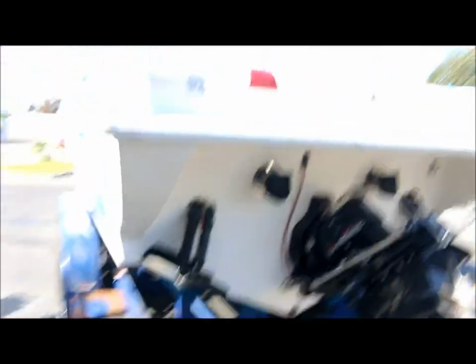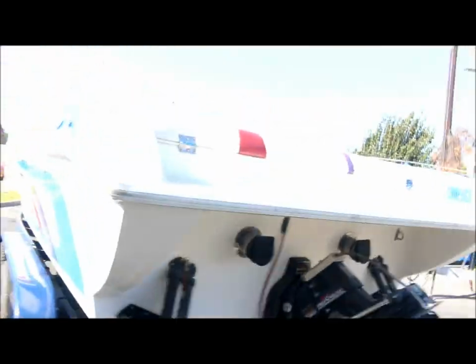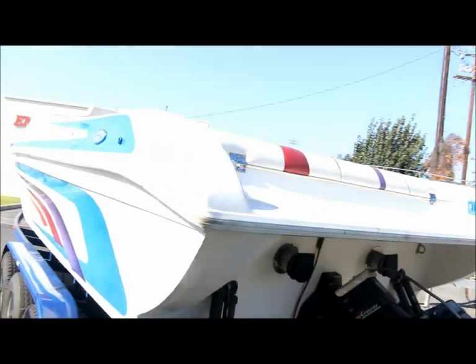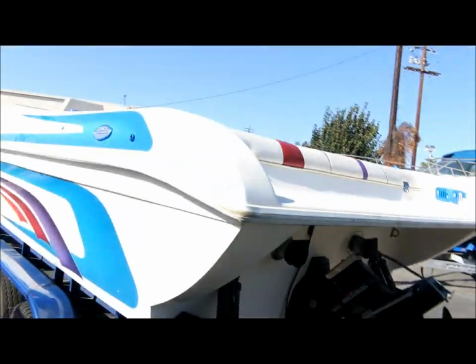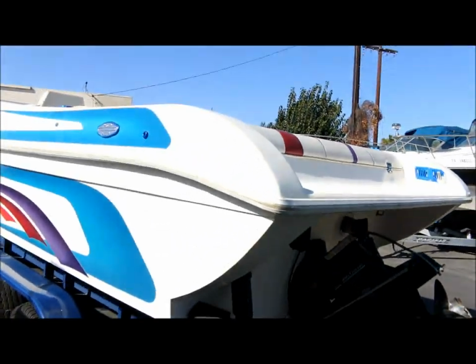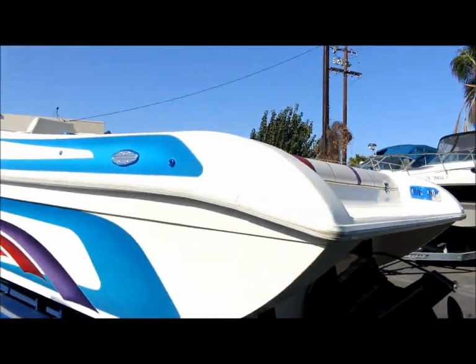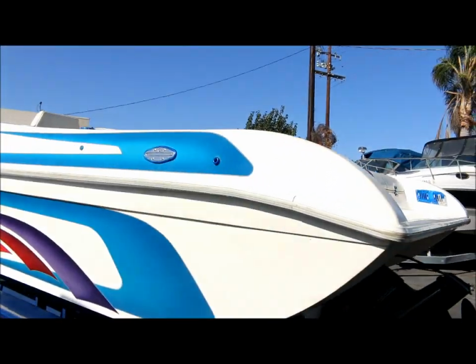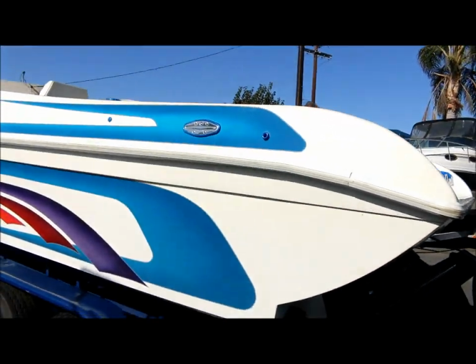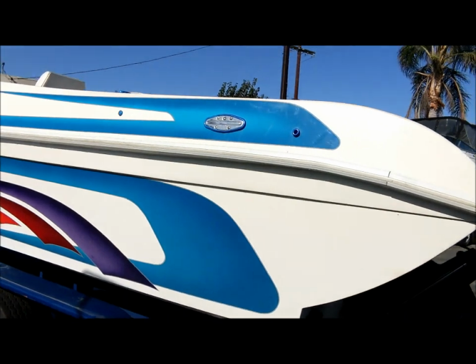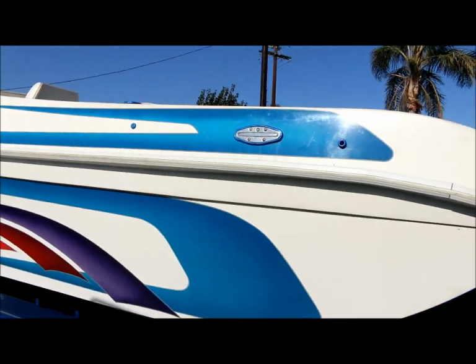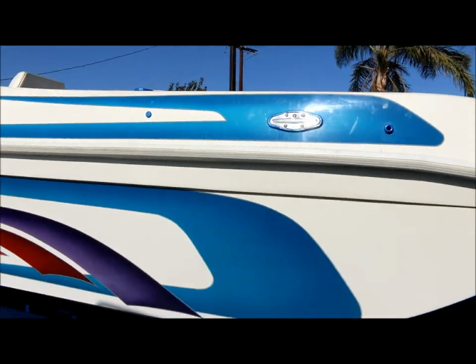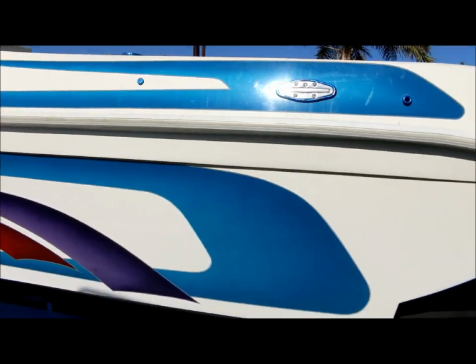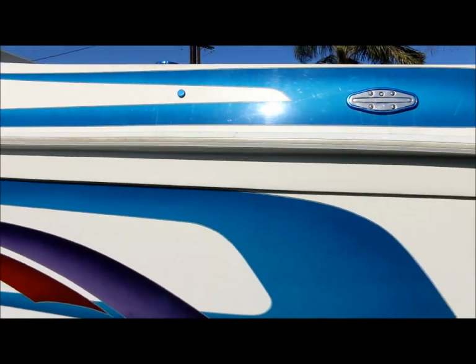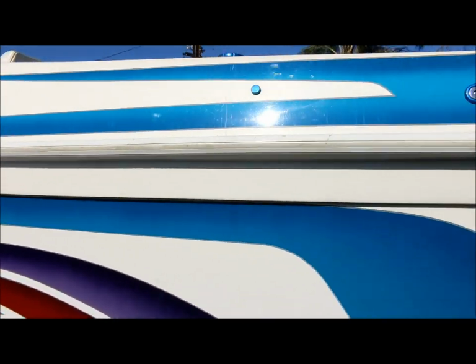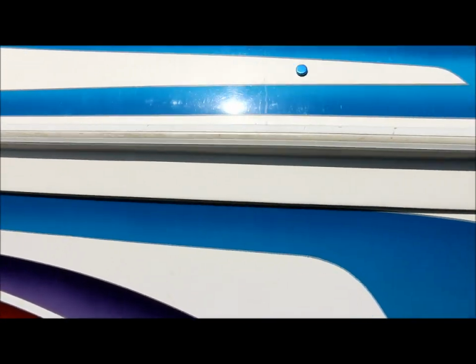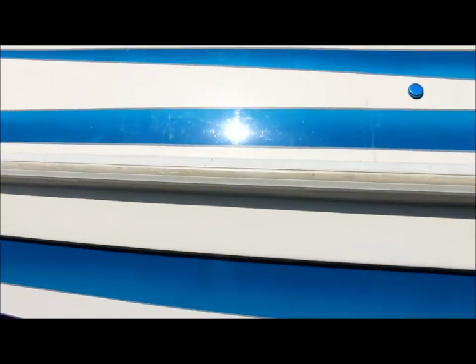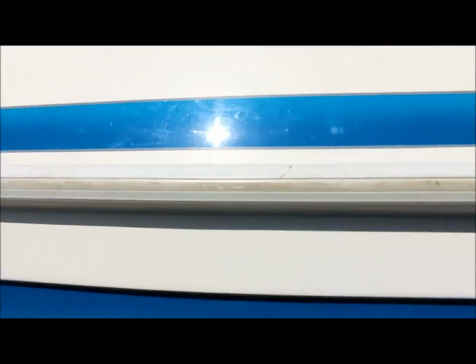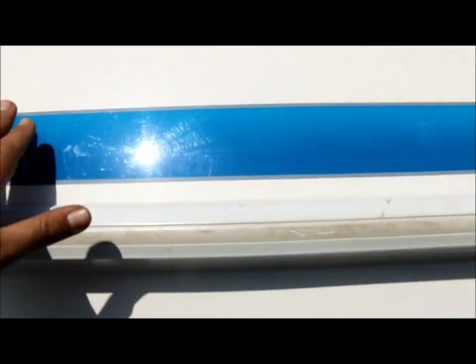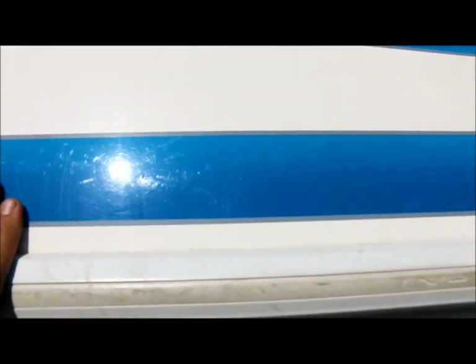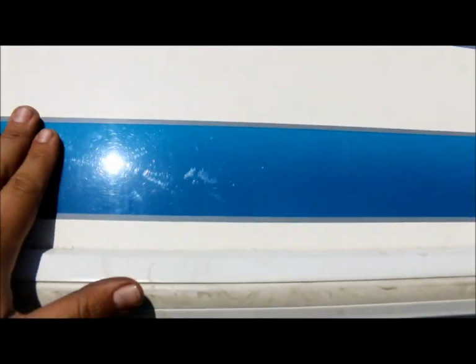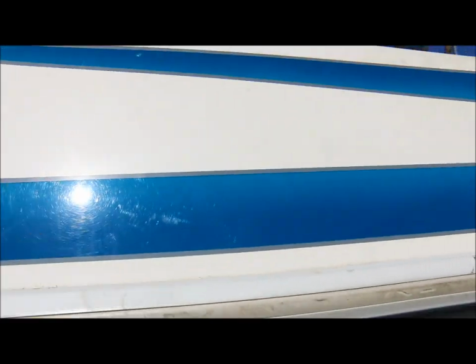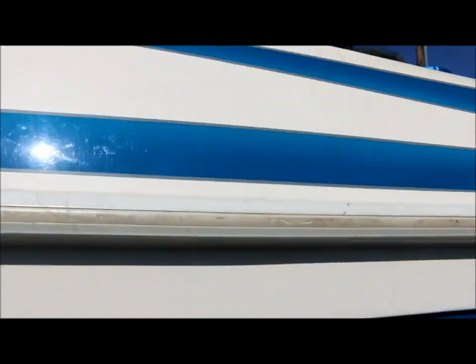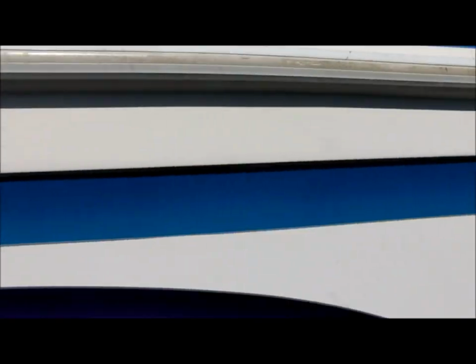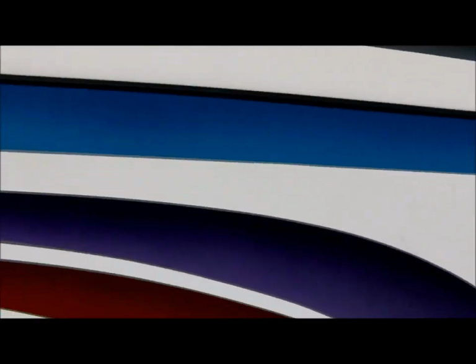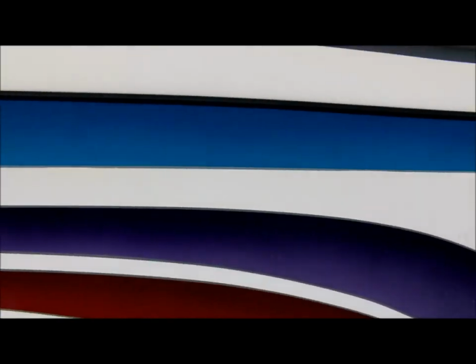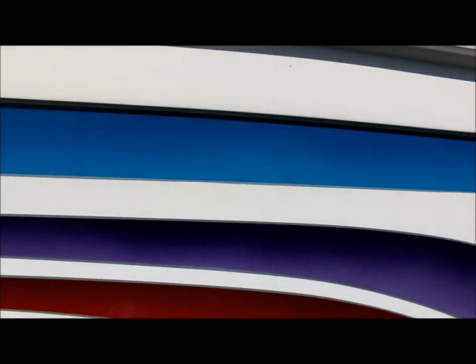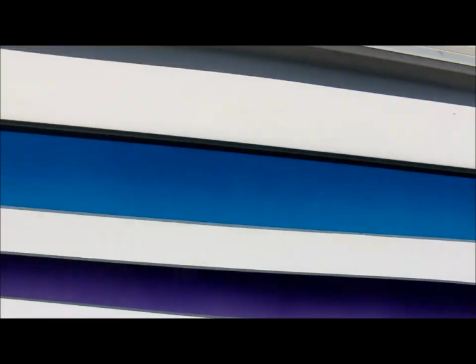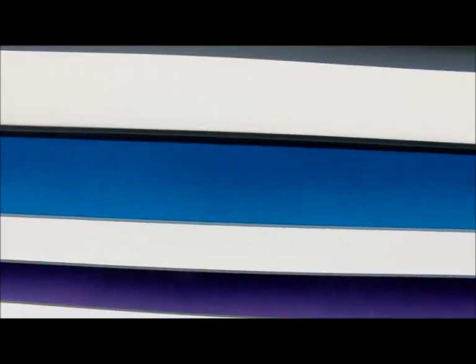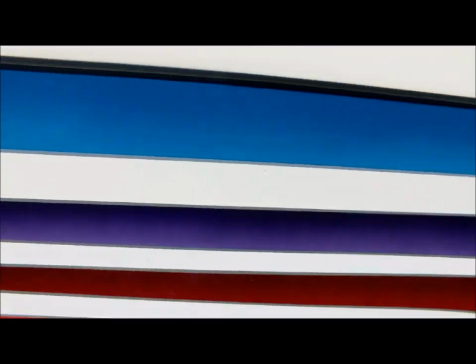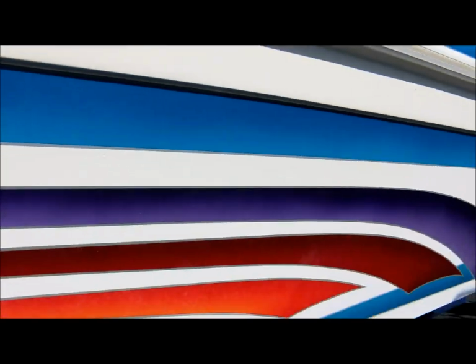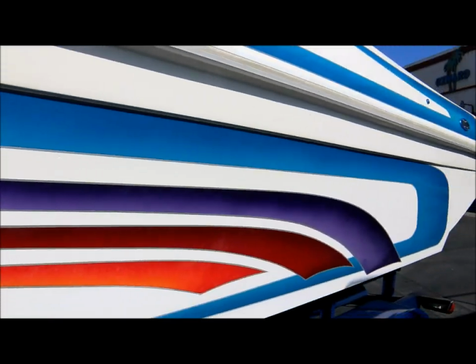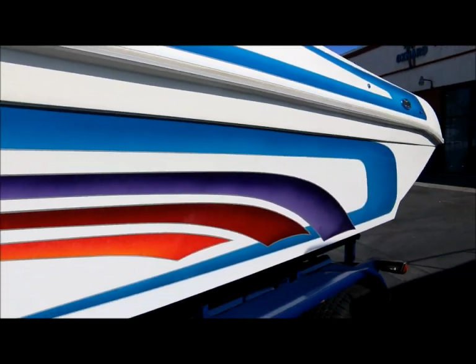Here's a quick look at this side of the hull. These graphics are painted on — they're not vinyl decals, so it looks pretty good.